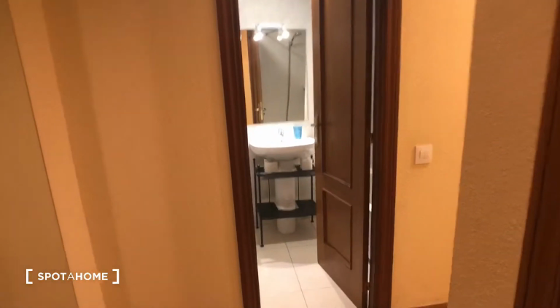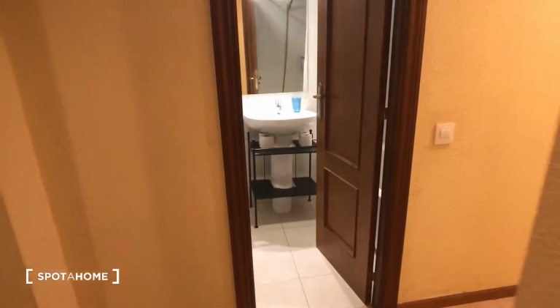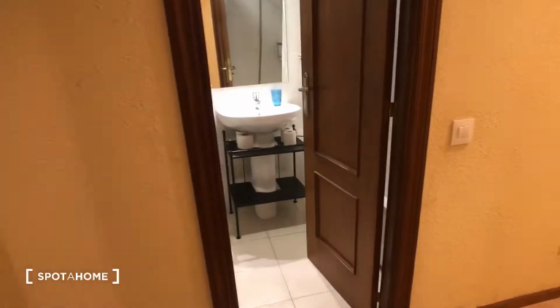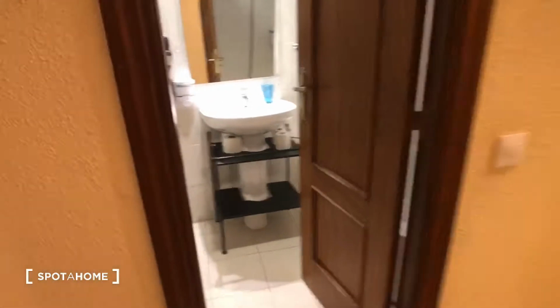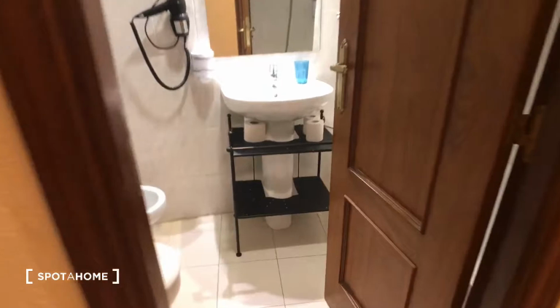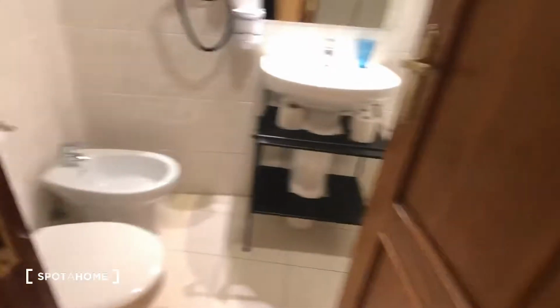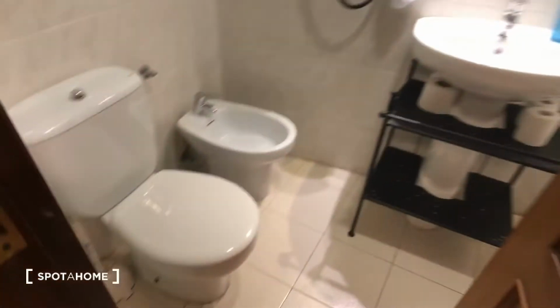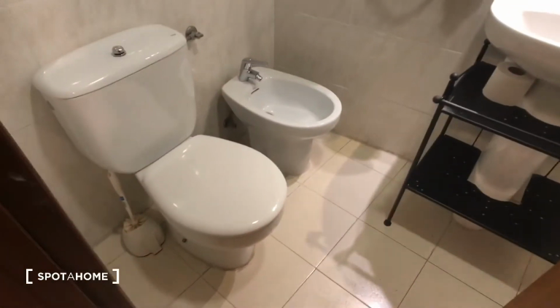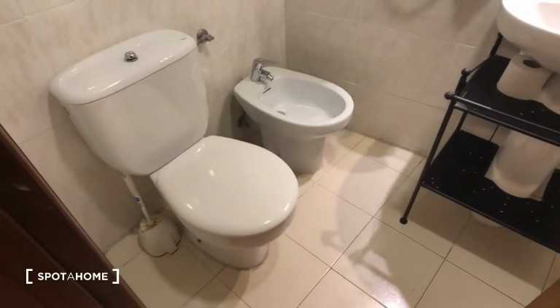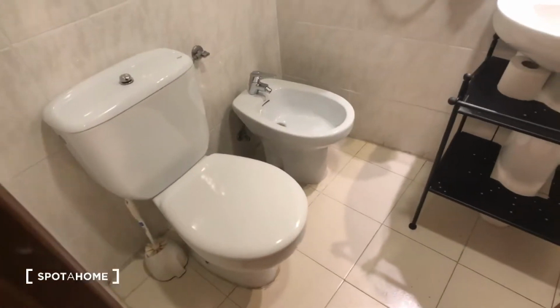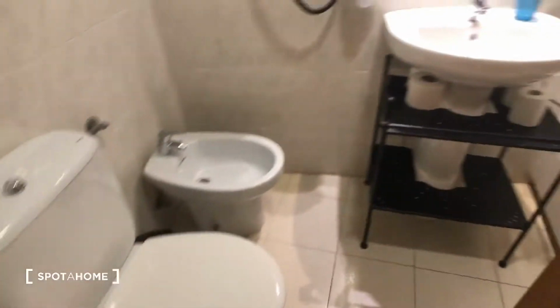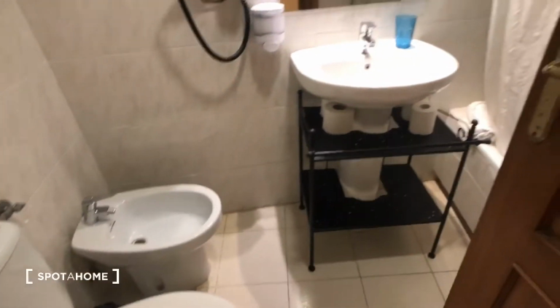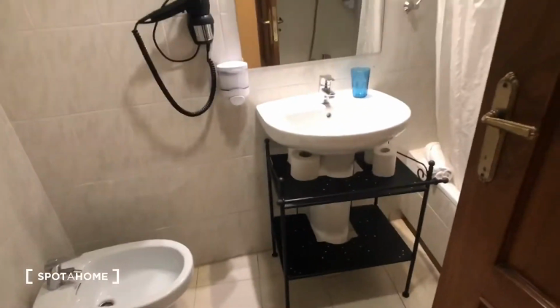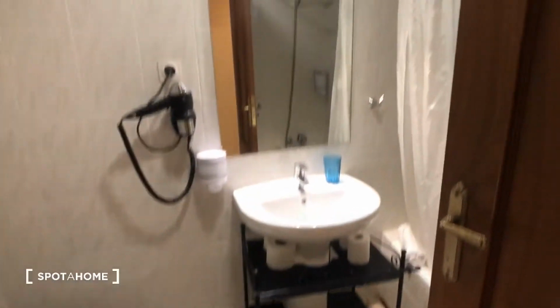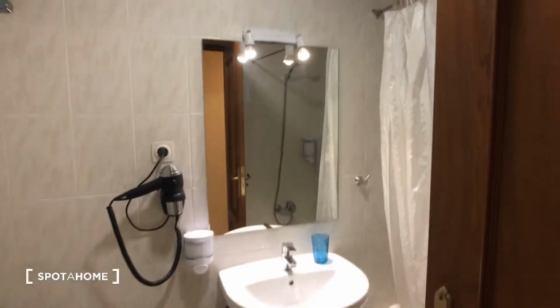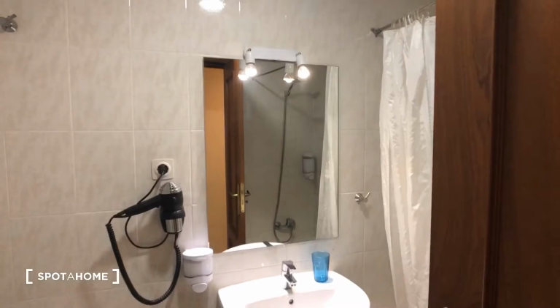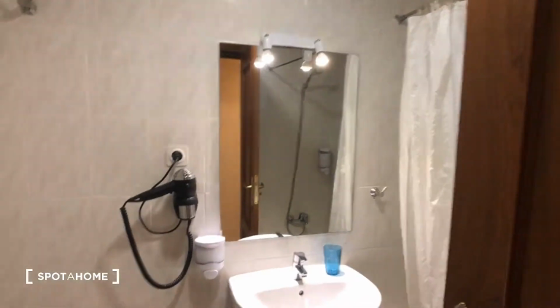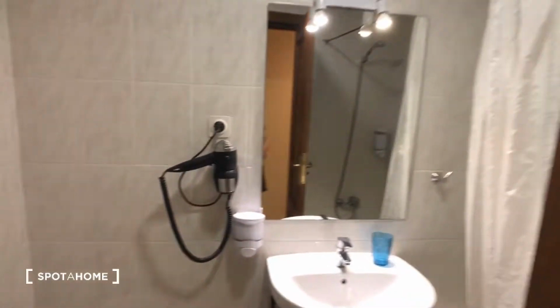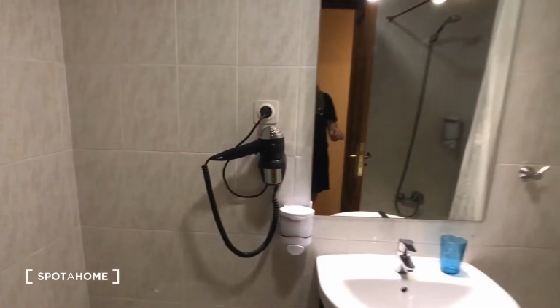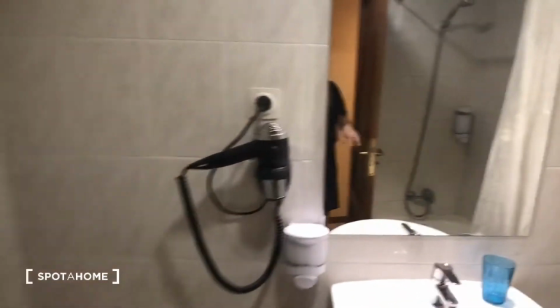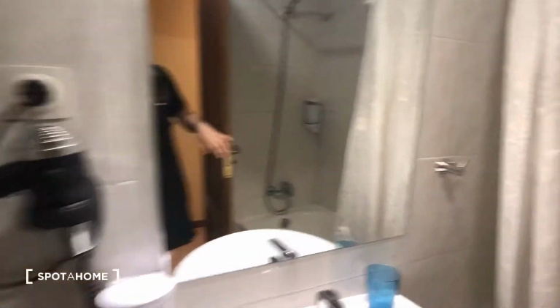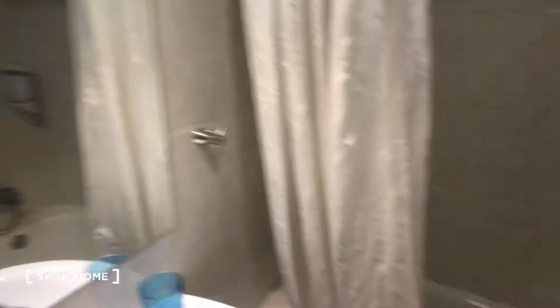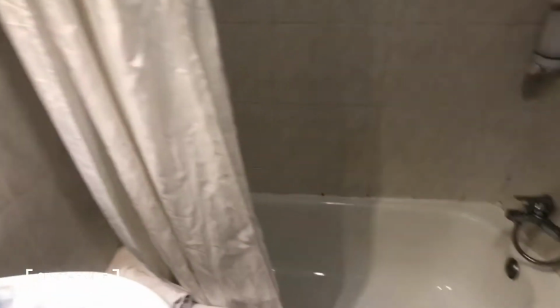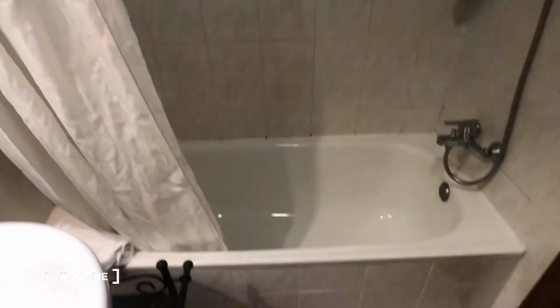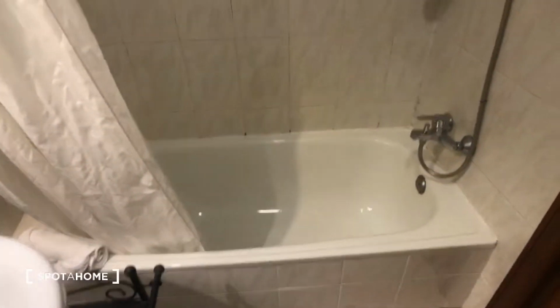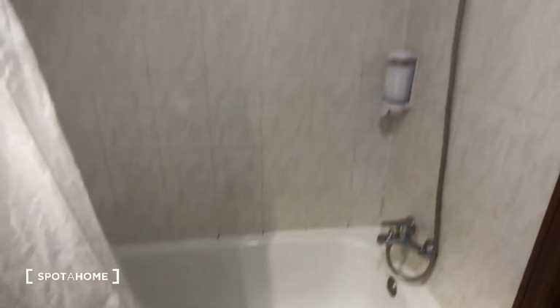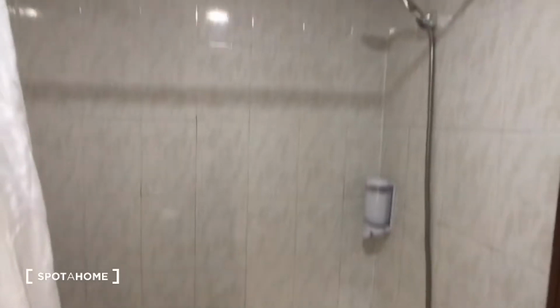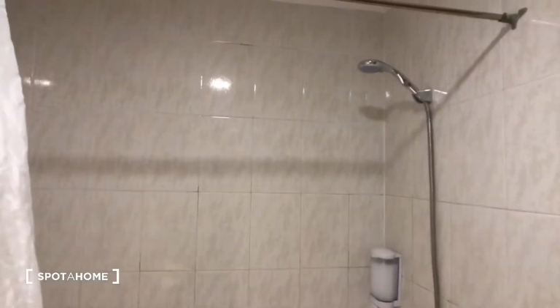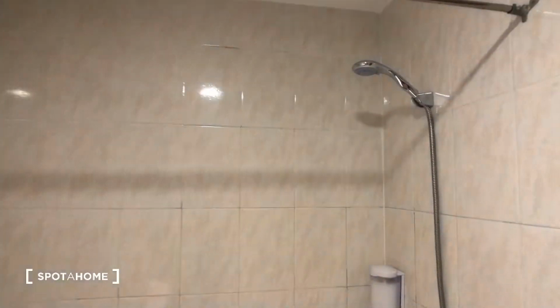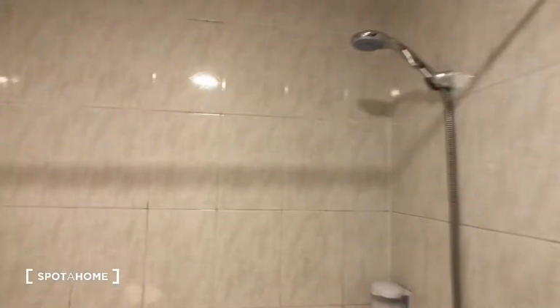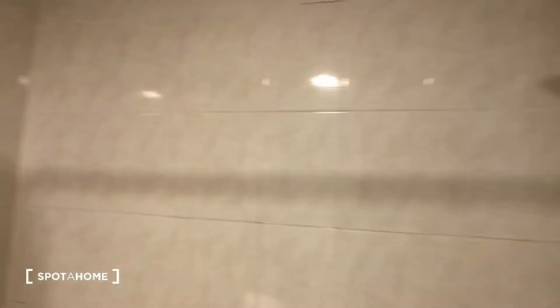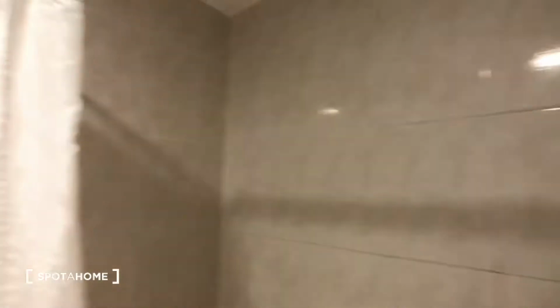We come right here into the bathroom. Here's the toilet, we have the sink and the mirror — you can see there's a hairdryer as well — and then here we have the bathtub and shower.